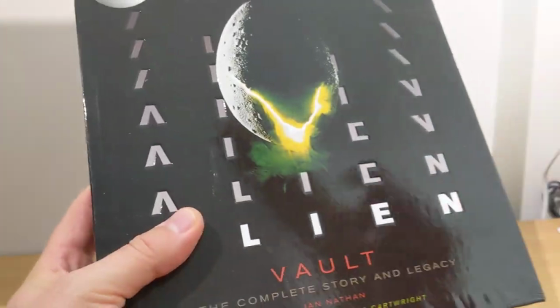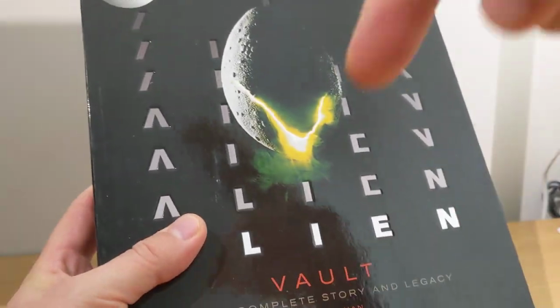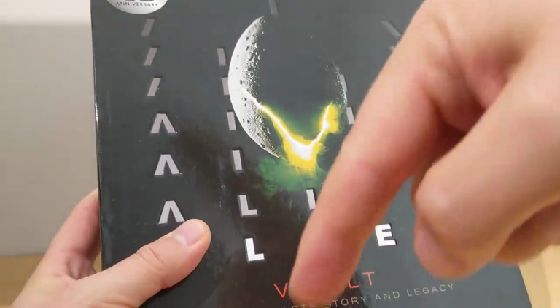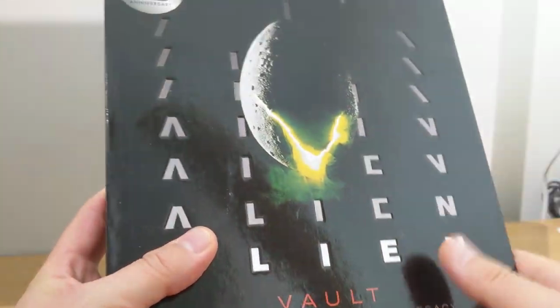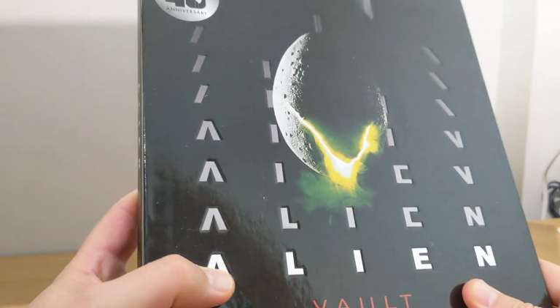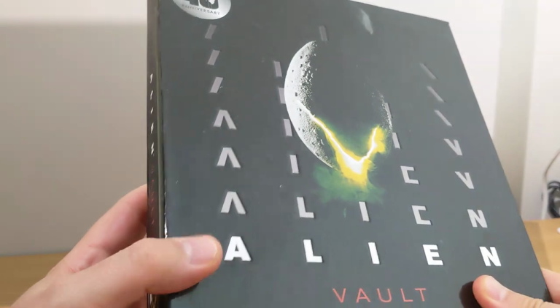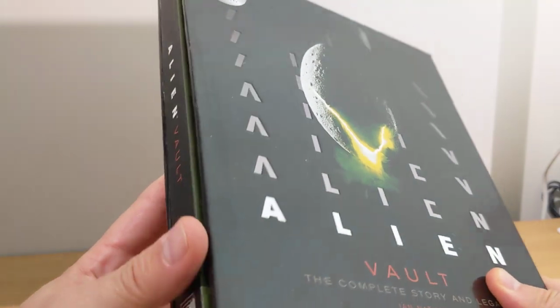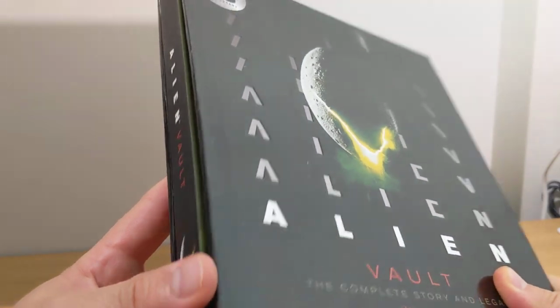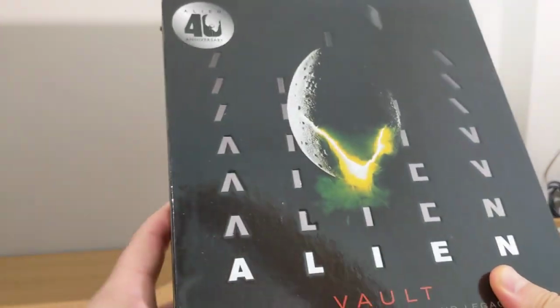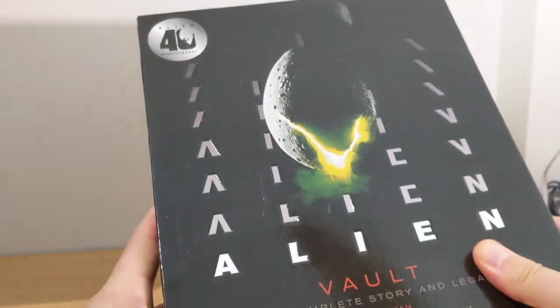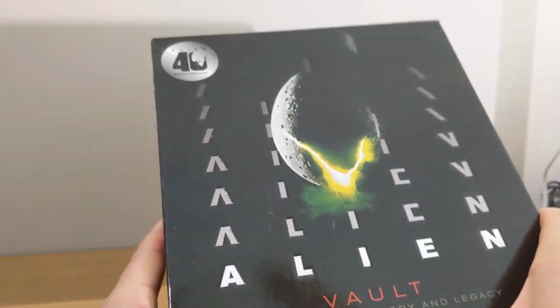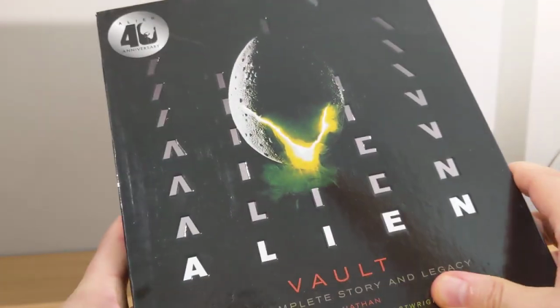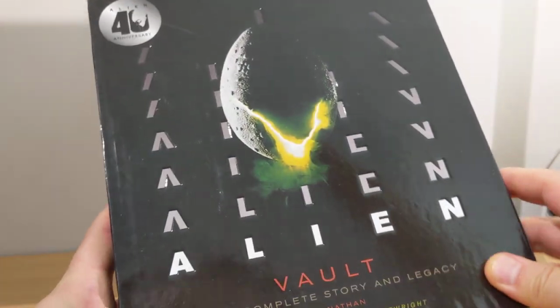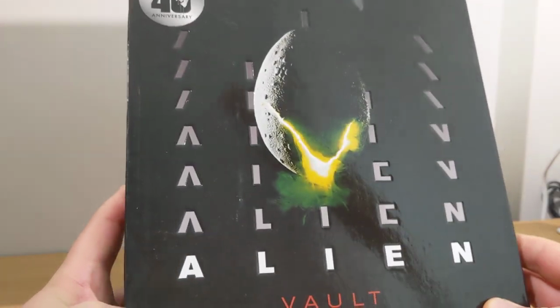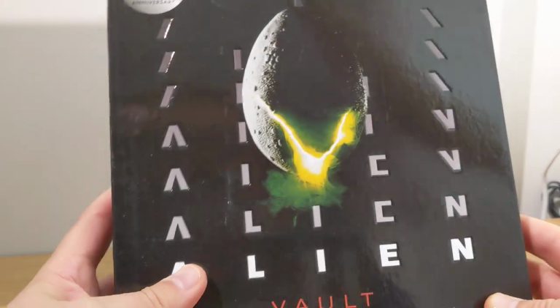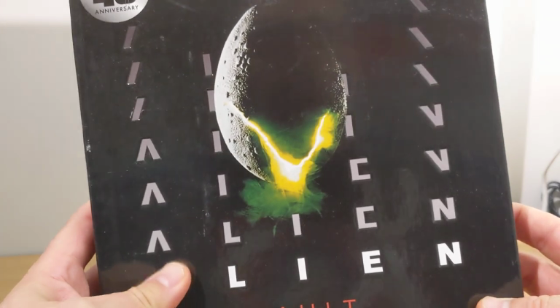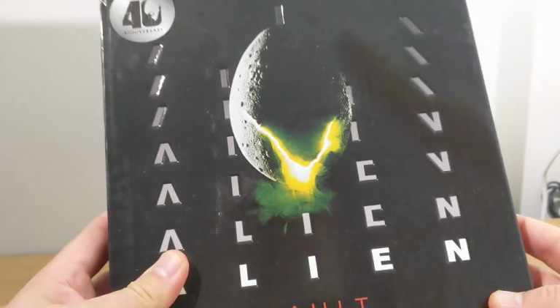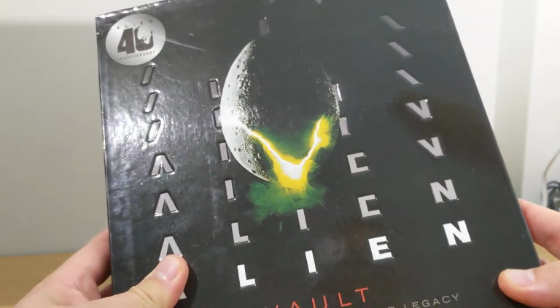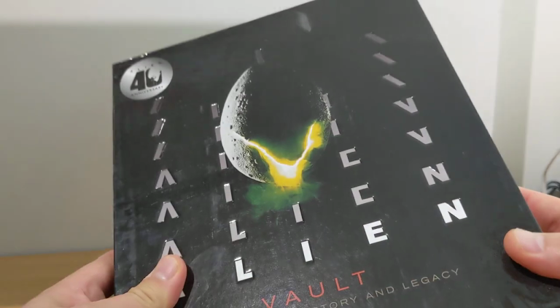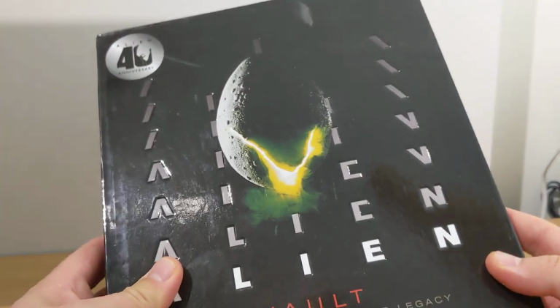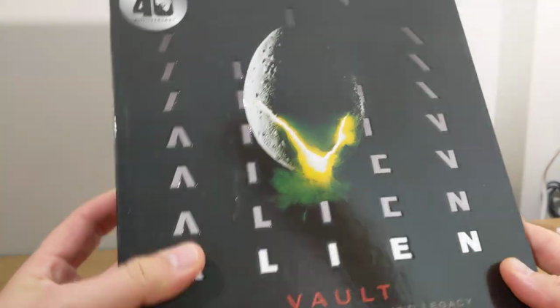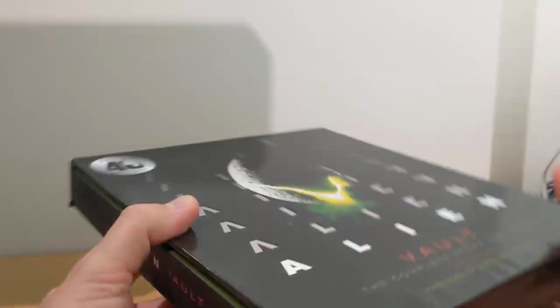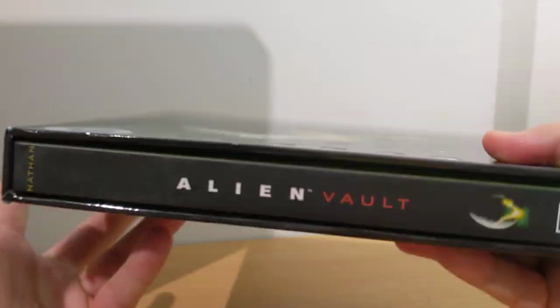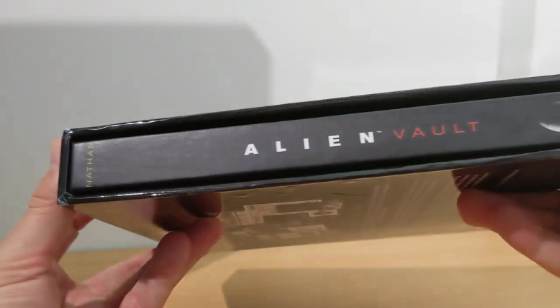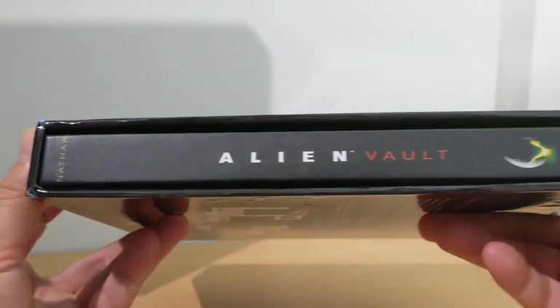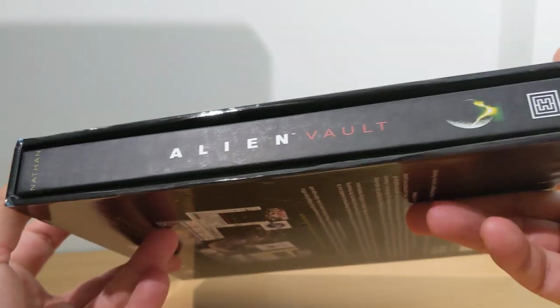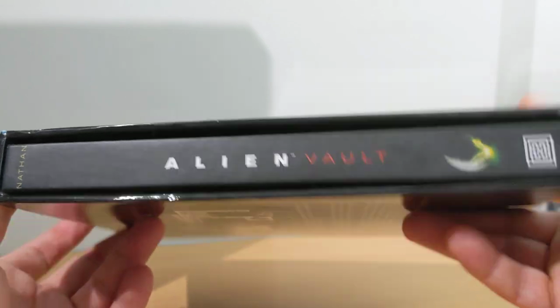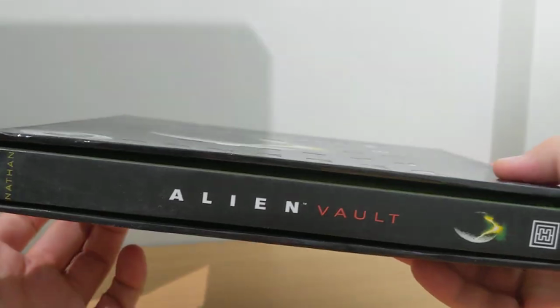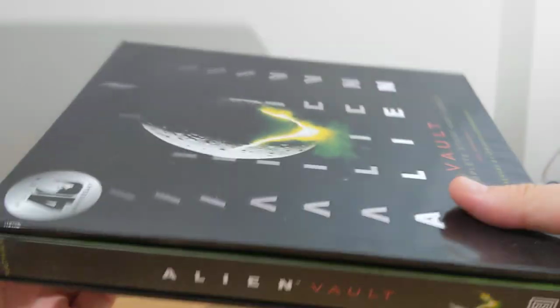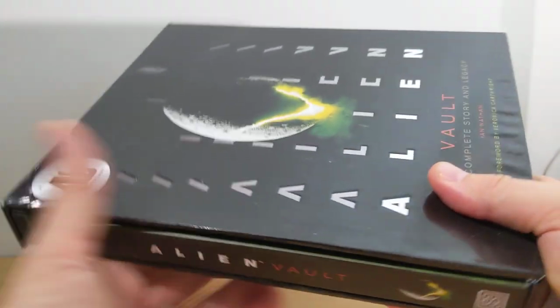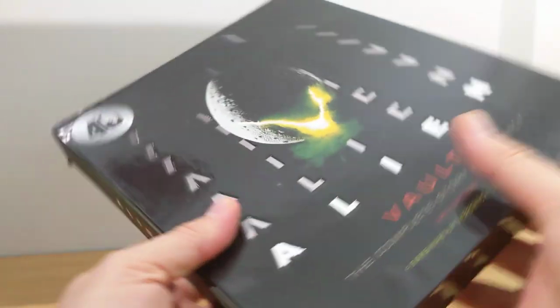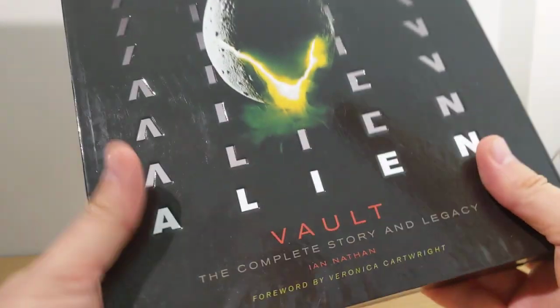There's a link in the description below. The reason I picked this up was just the price was phenomenal — it was like literally $12 to $14 US dollars. Really, really cheap for this 192-page, very, very thick book.